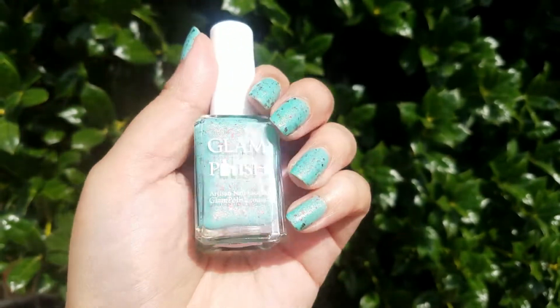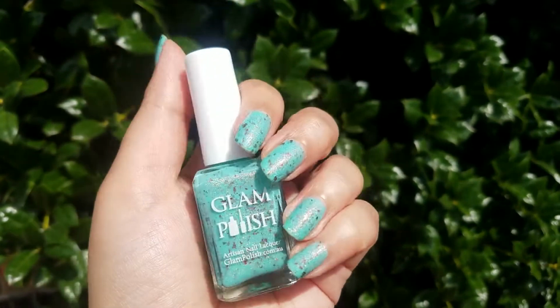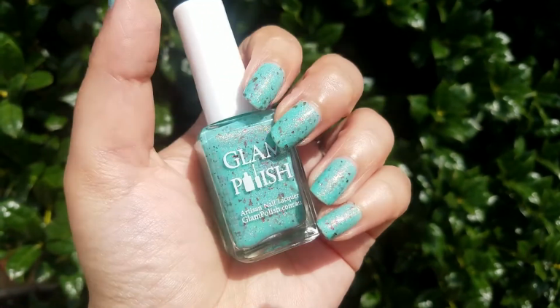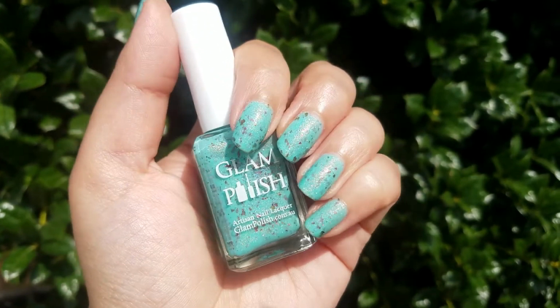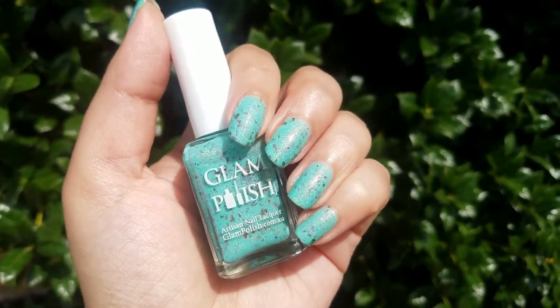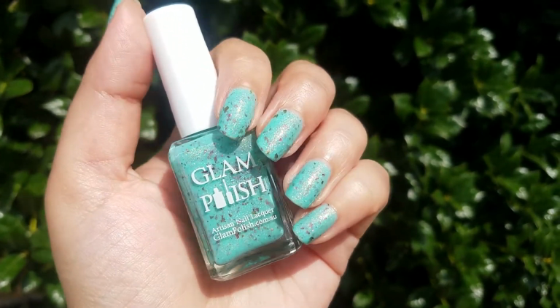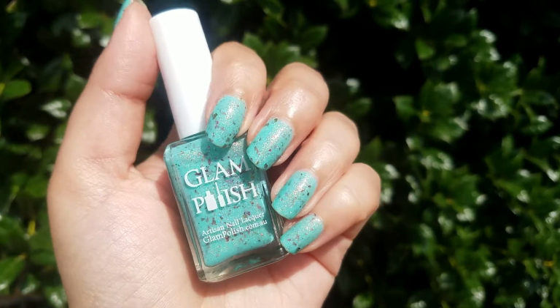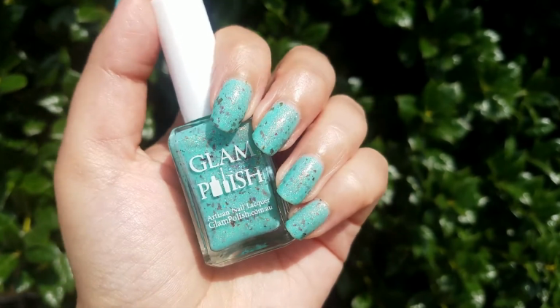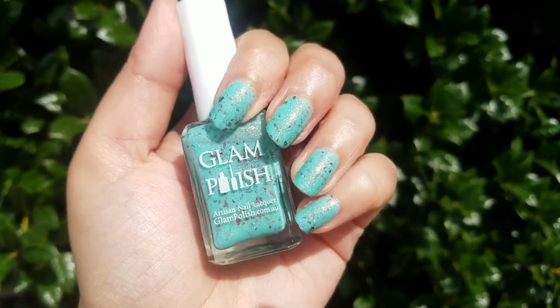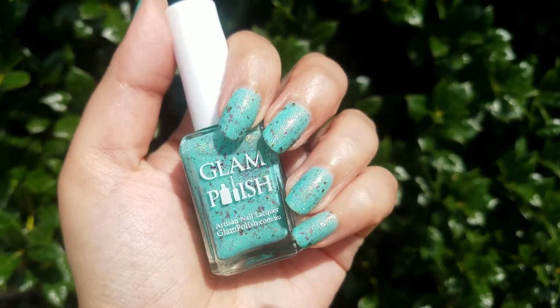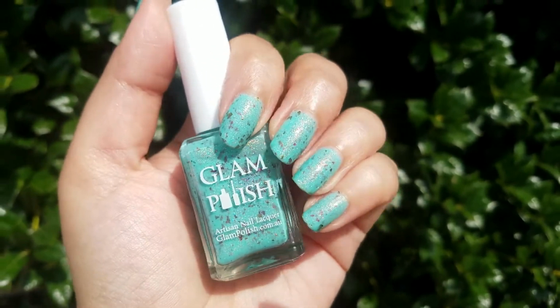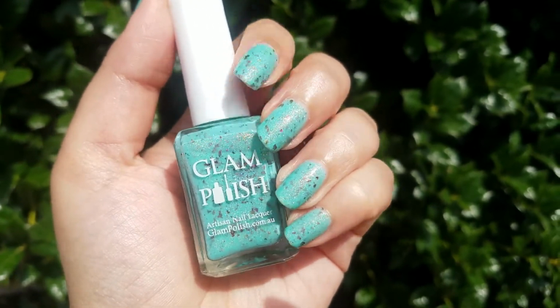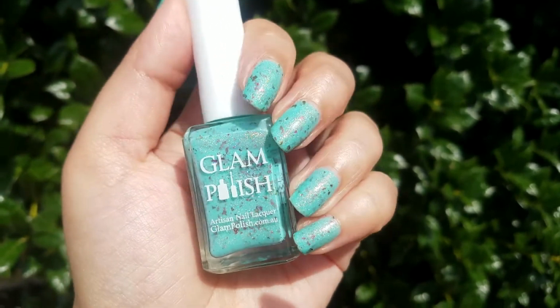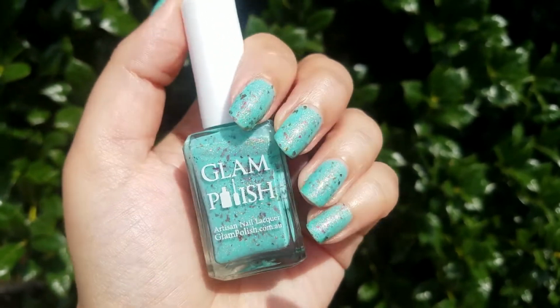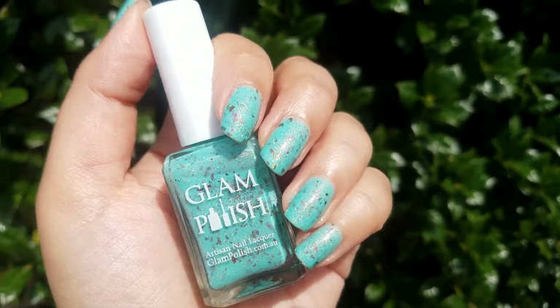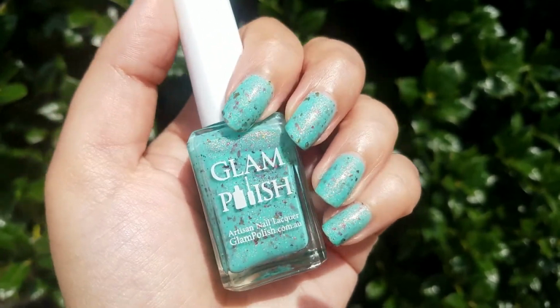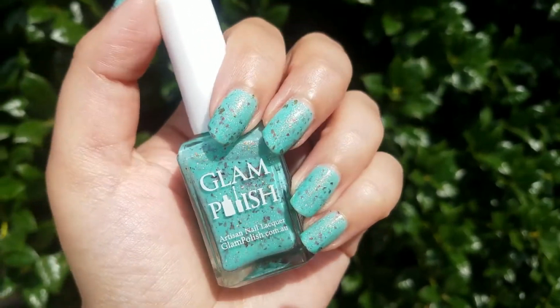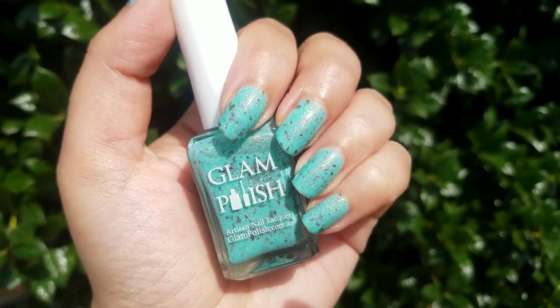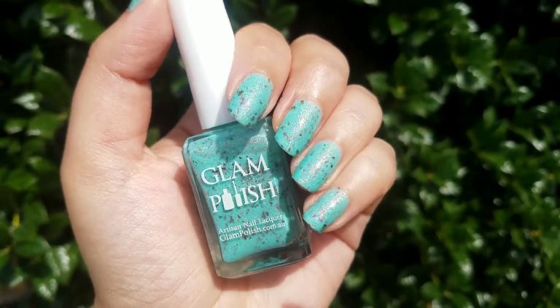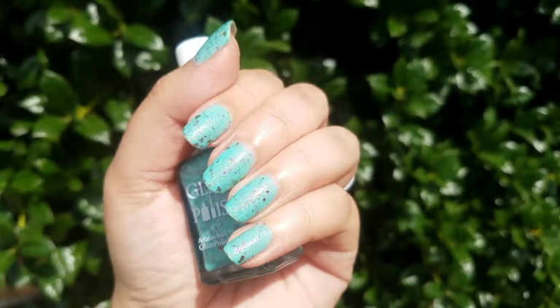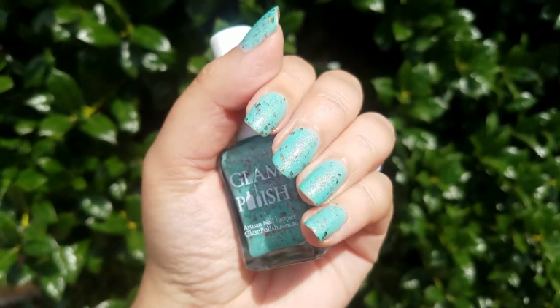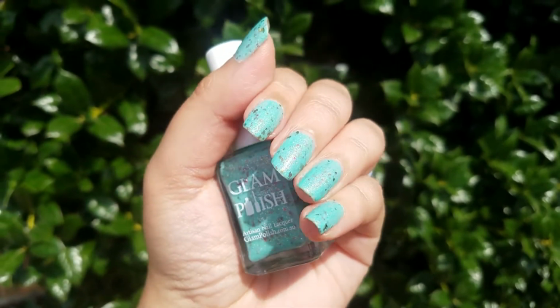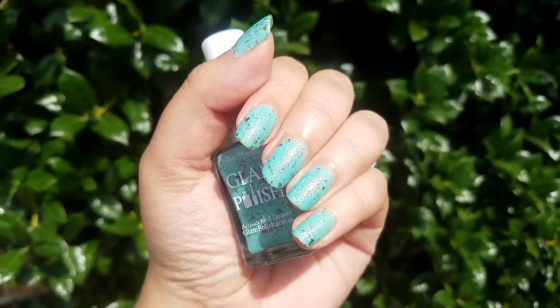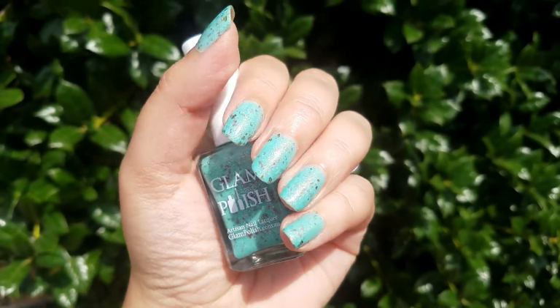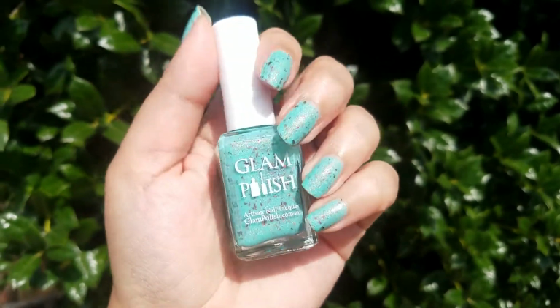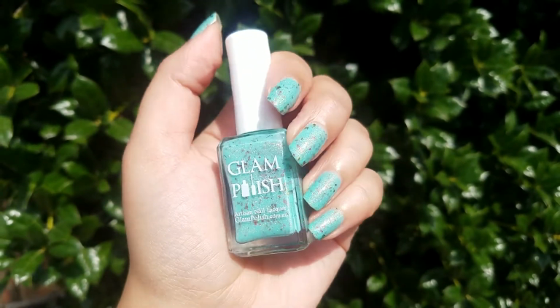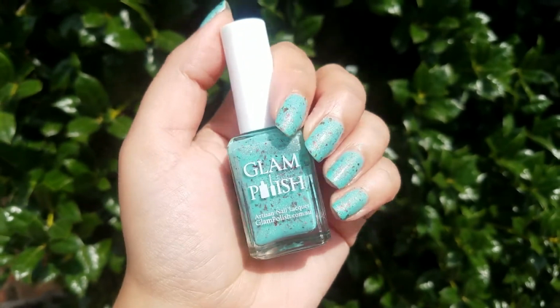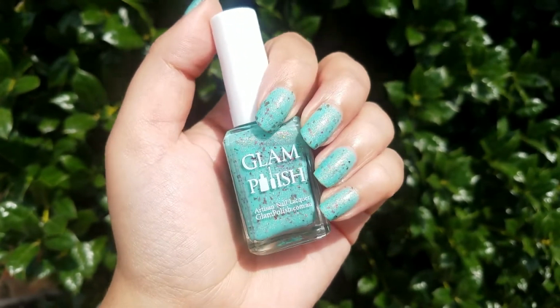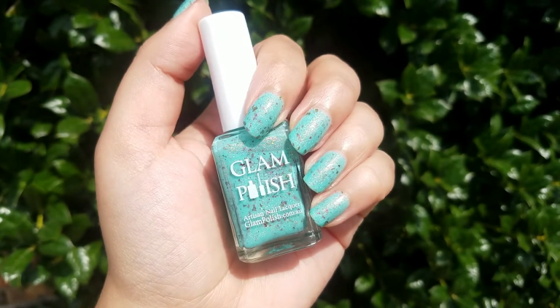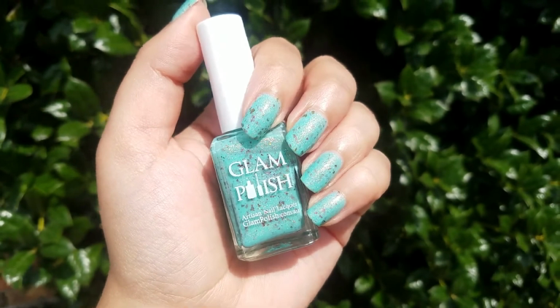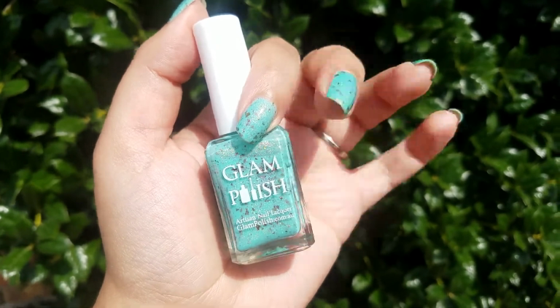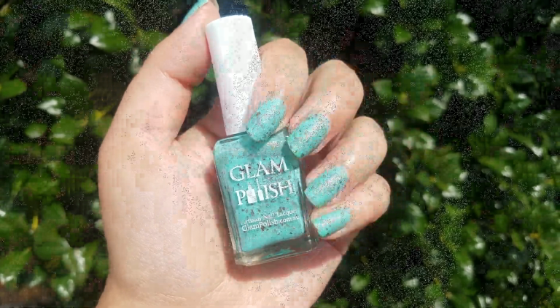So yeah, that's all I have for you today. I'll insert the pictures at the end as usual. Make sure to follow me on Instagram for more pictures. Don't forget to tell me in the comments what you think about this polish and if you picked any up from this collection. I'll see you on my next one. Bye!